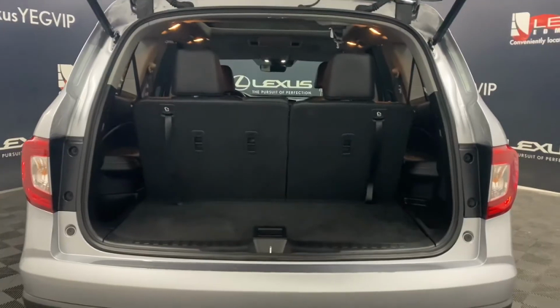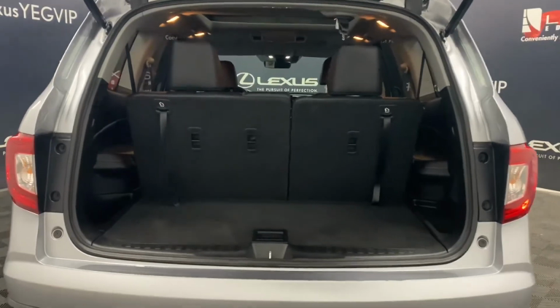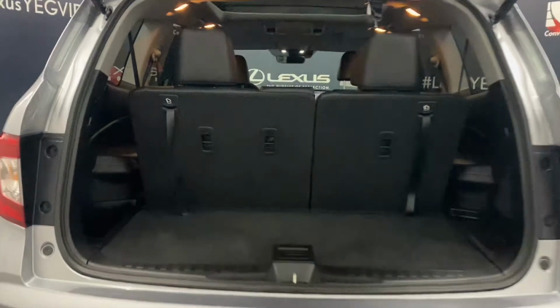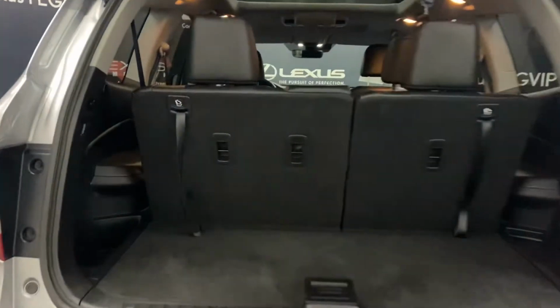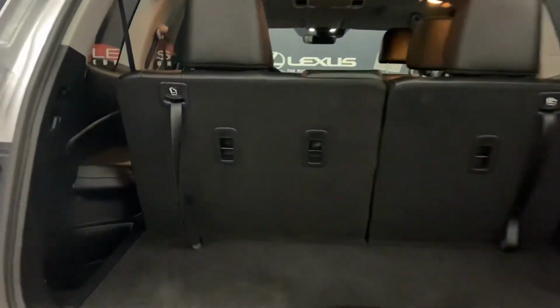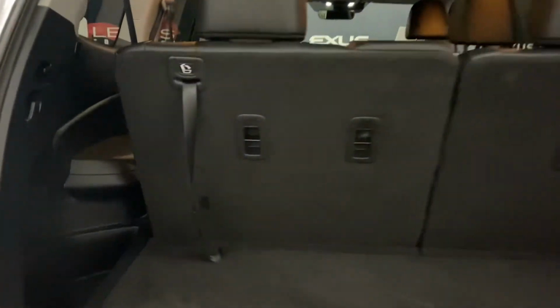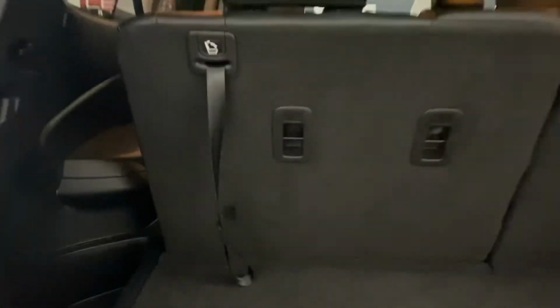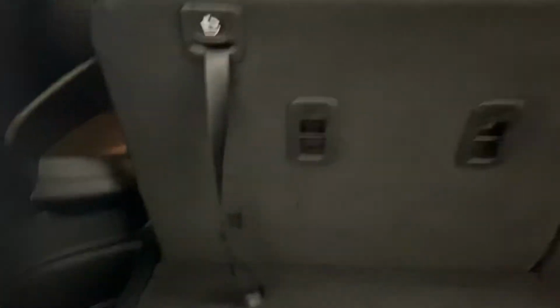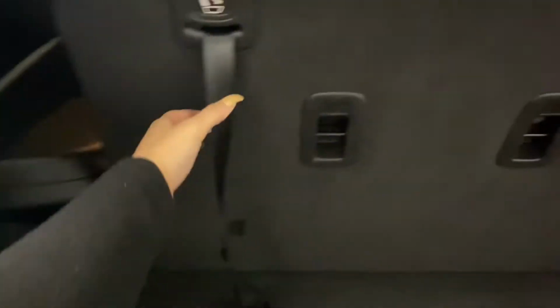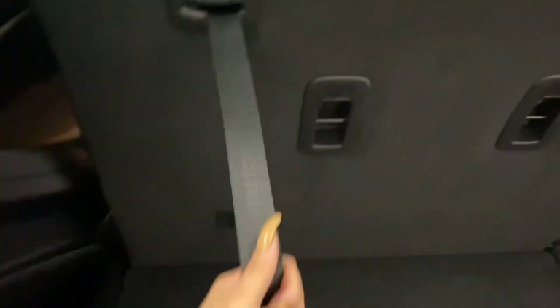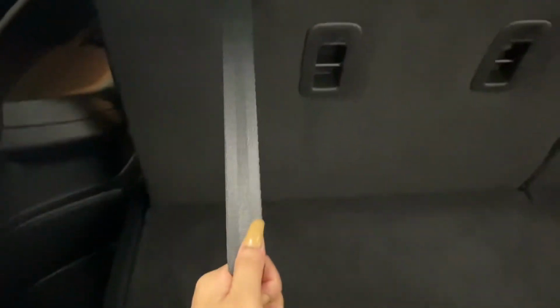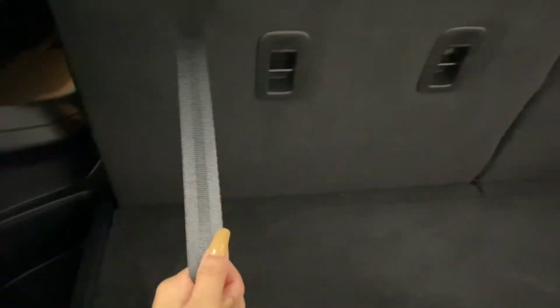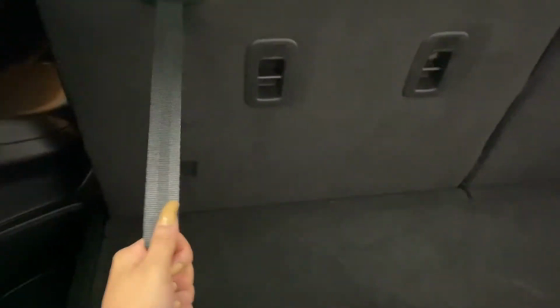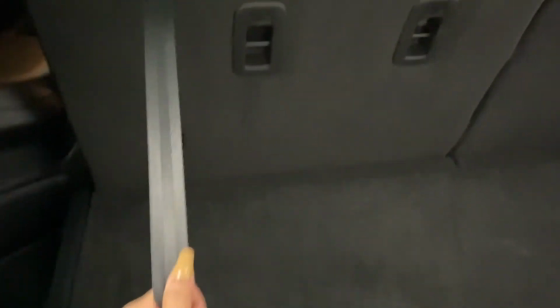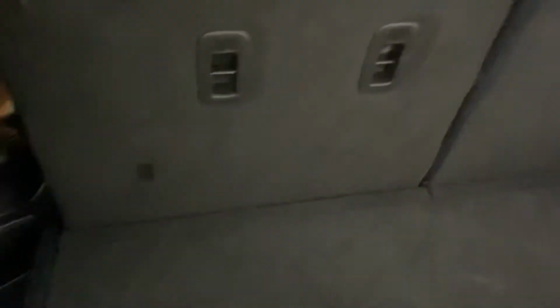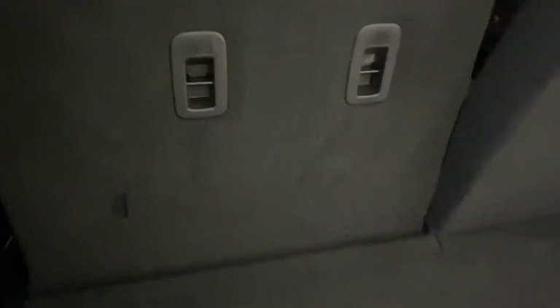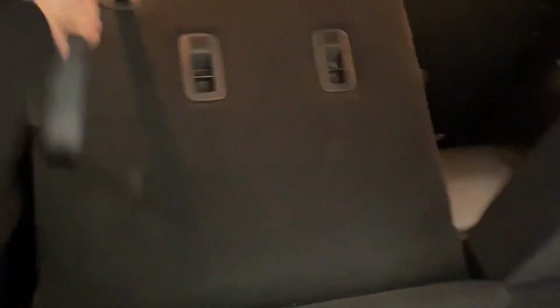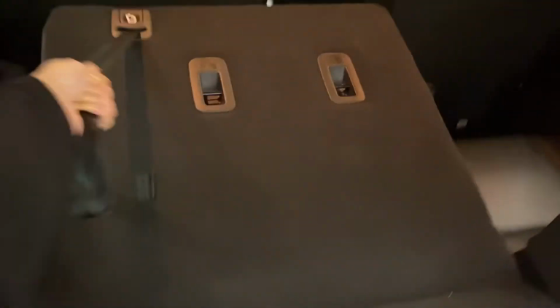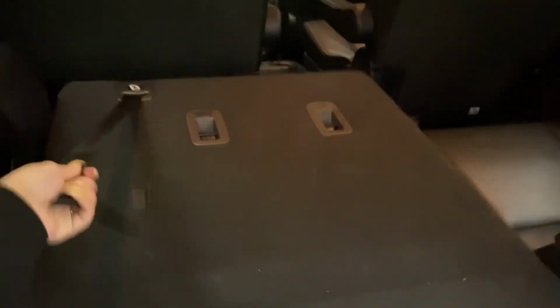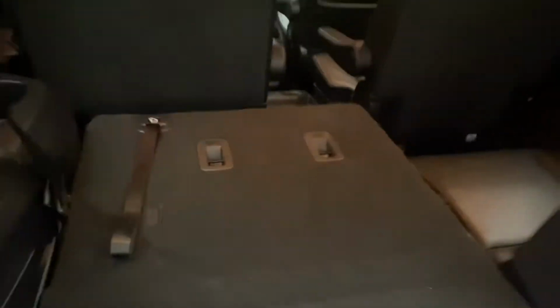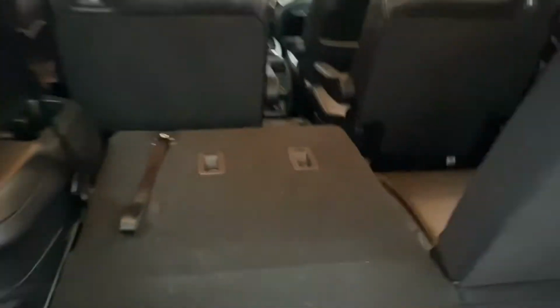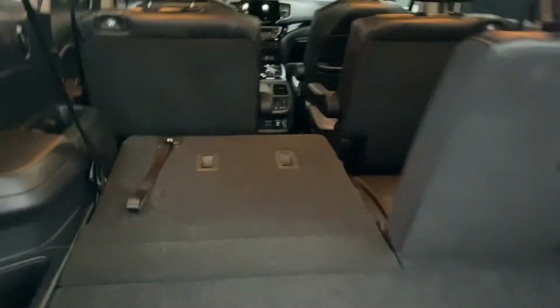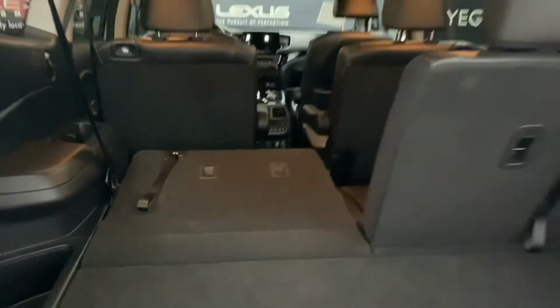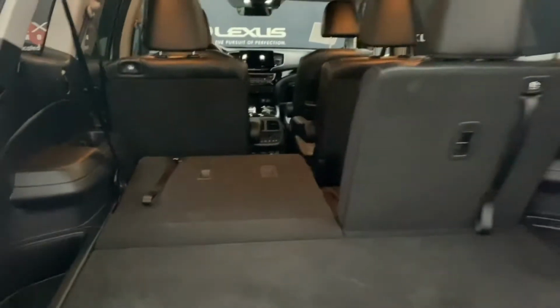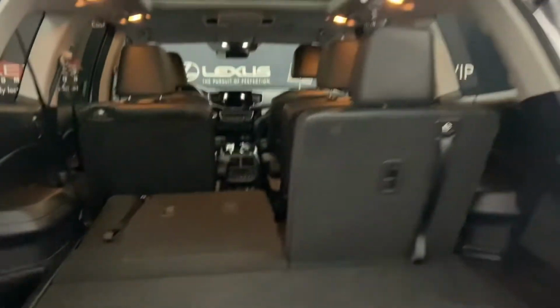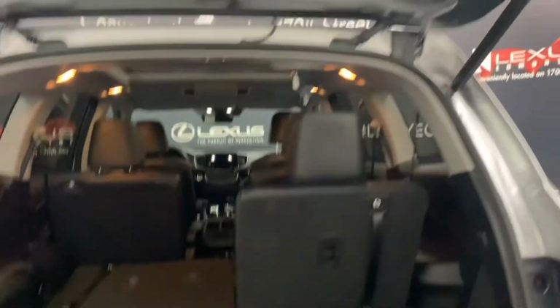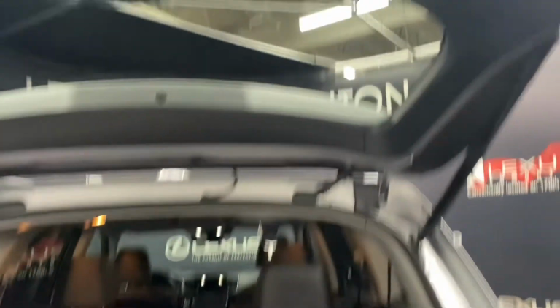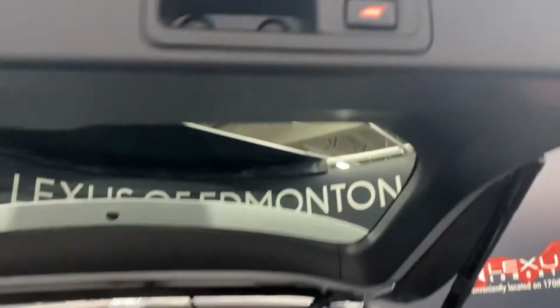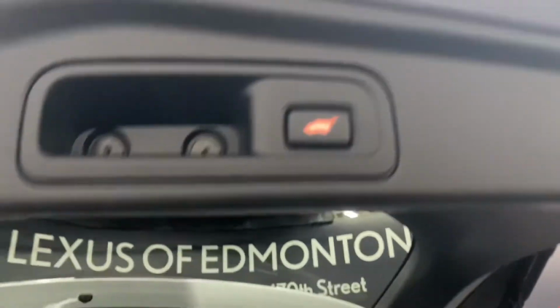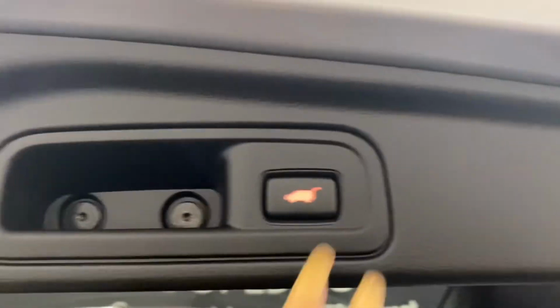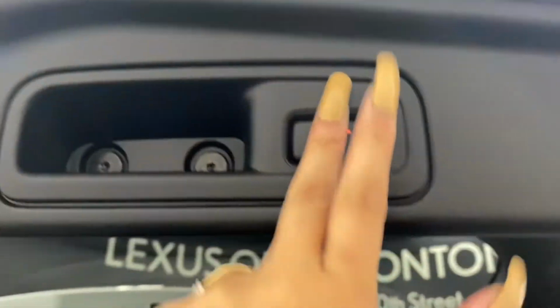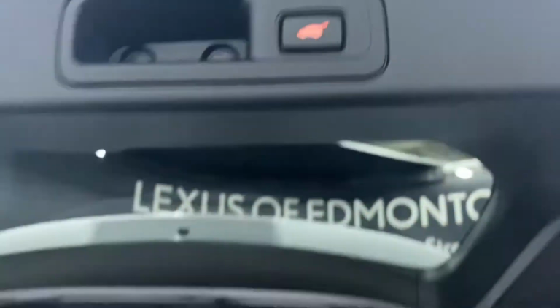In the rear trunk, you have plenty of space. You have latches on either side to release the seats to create more space, and you also have an automatic closing trunk.